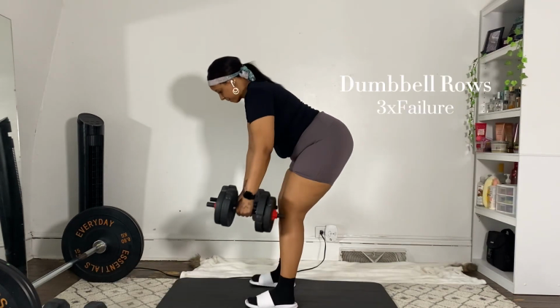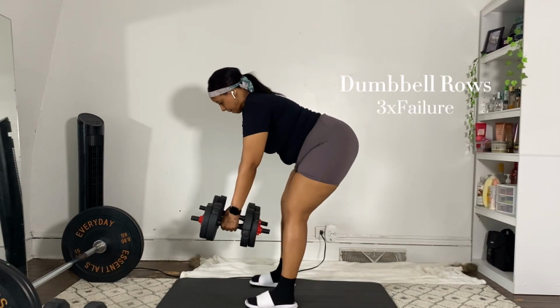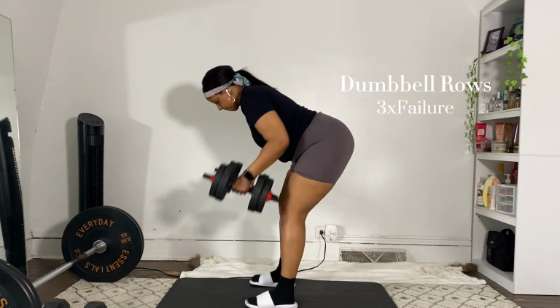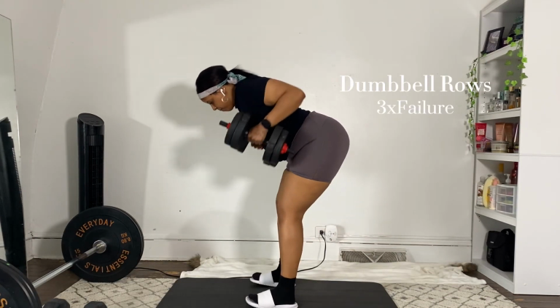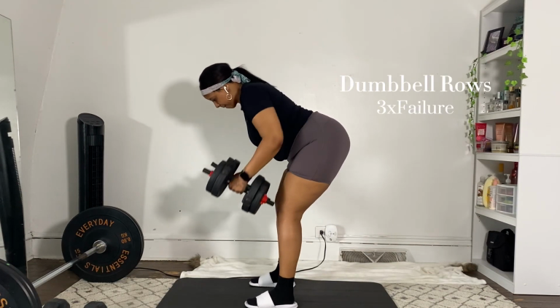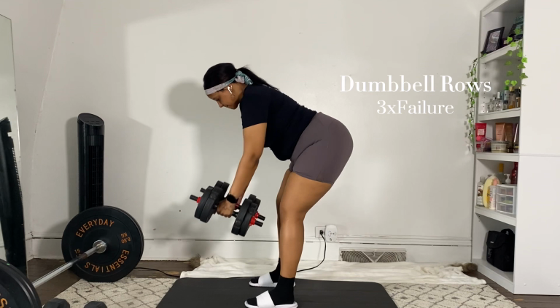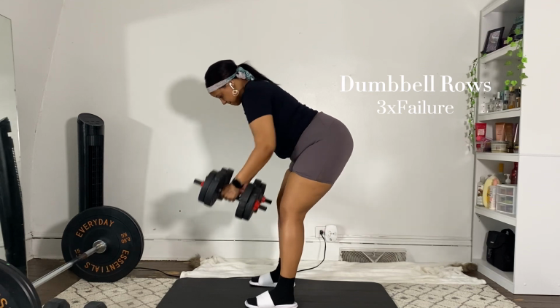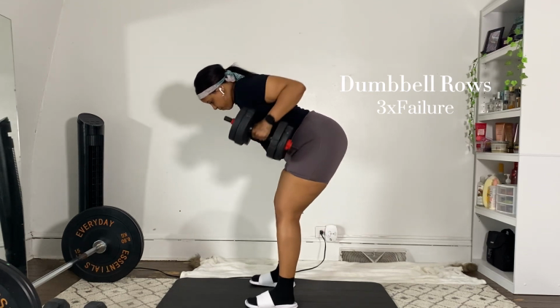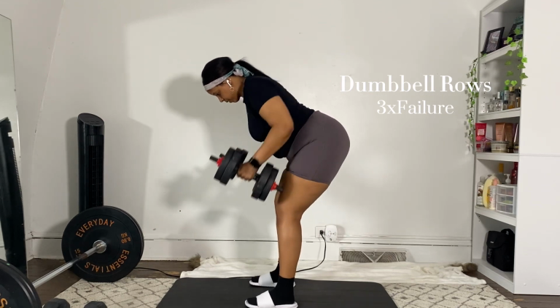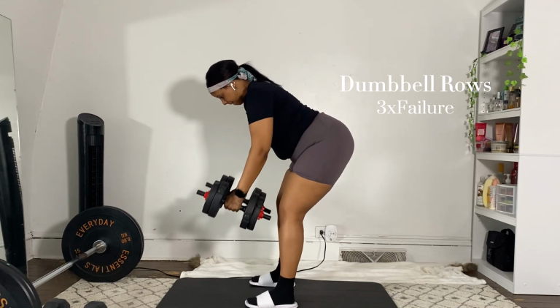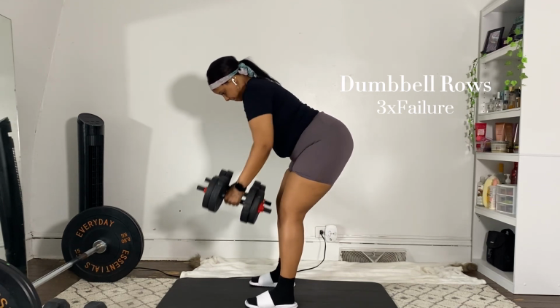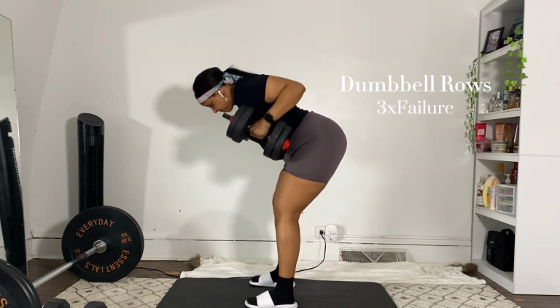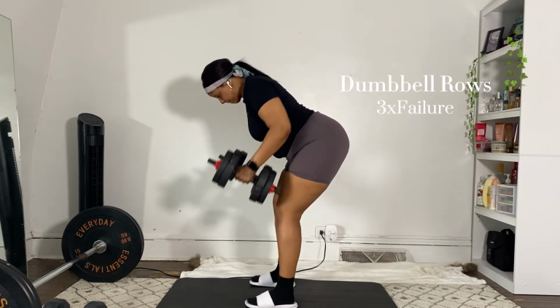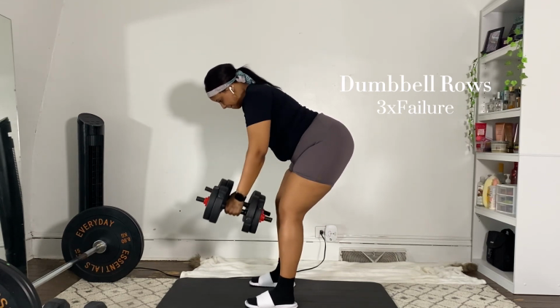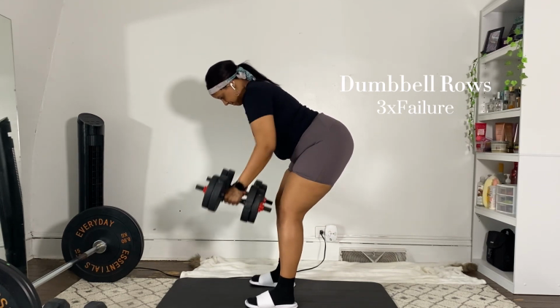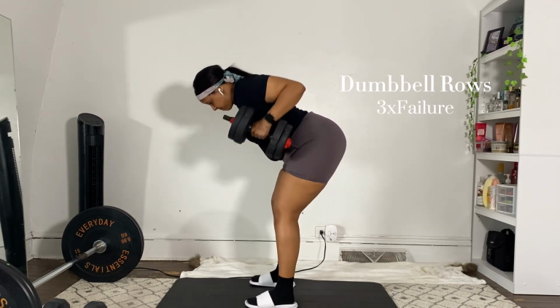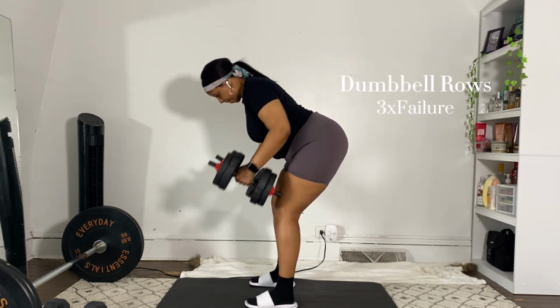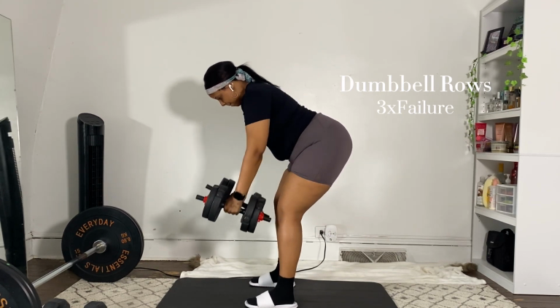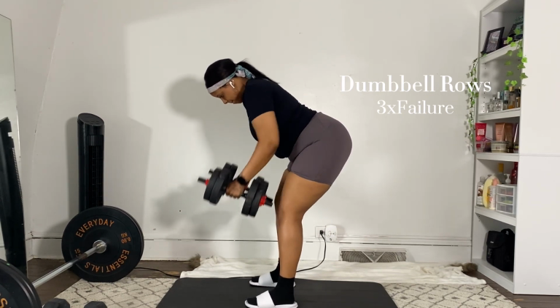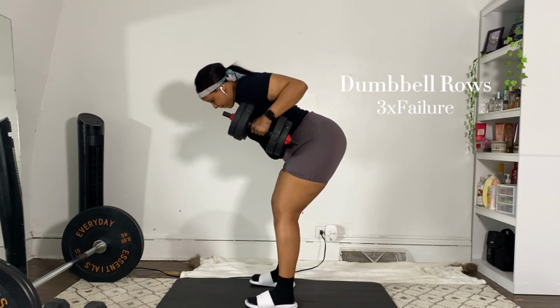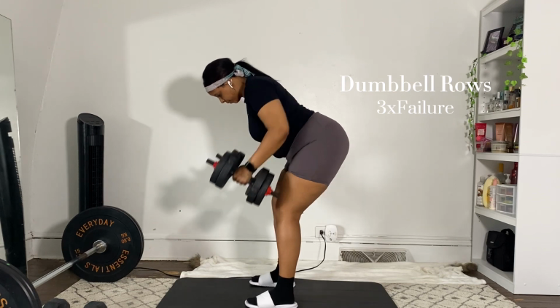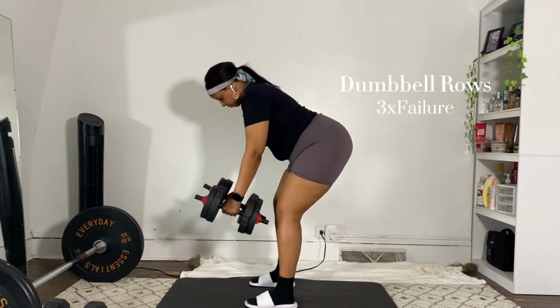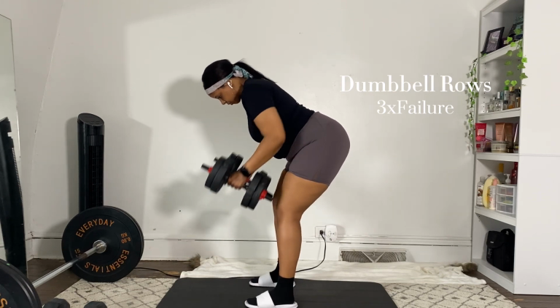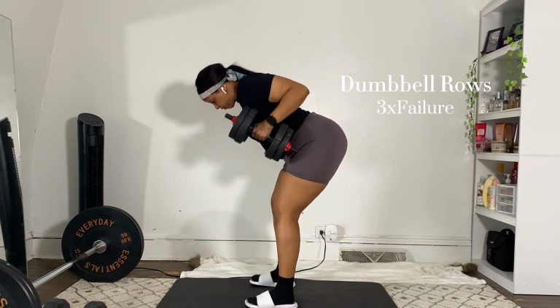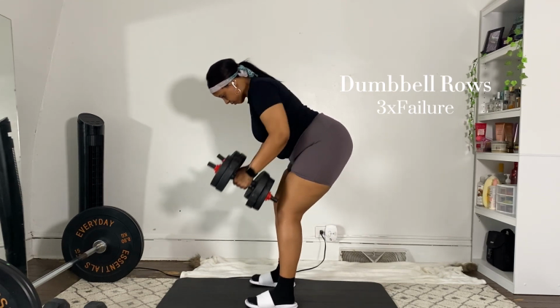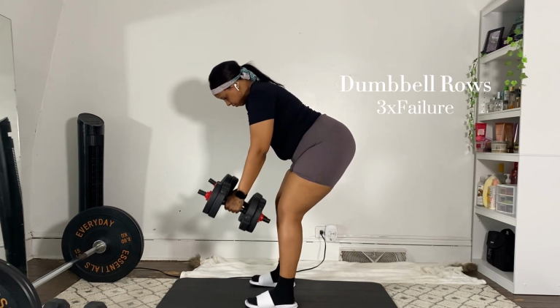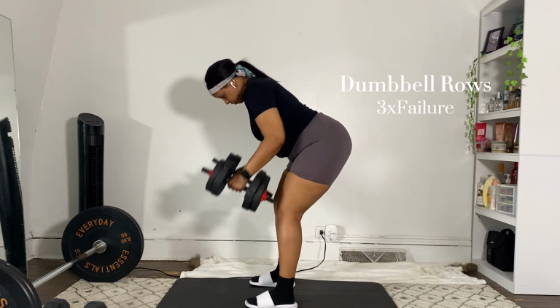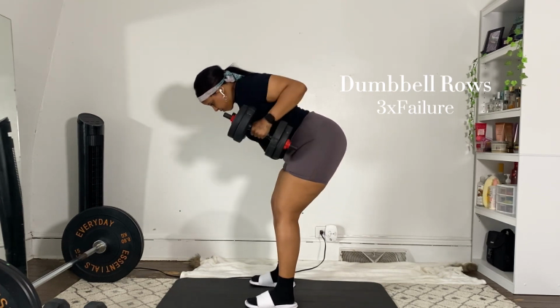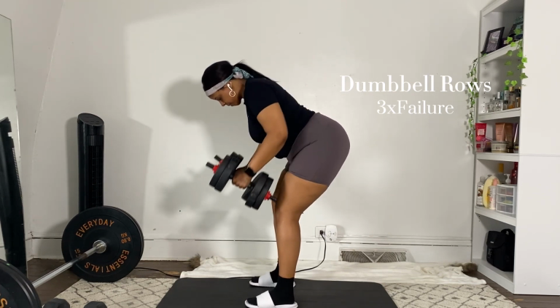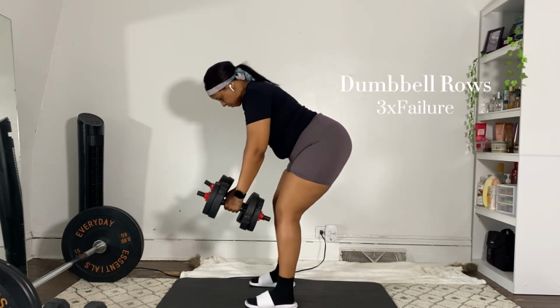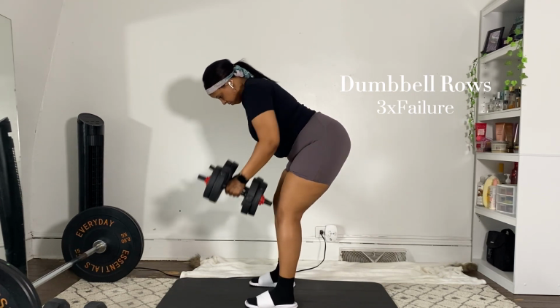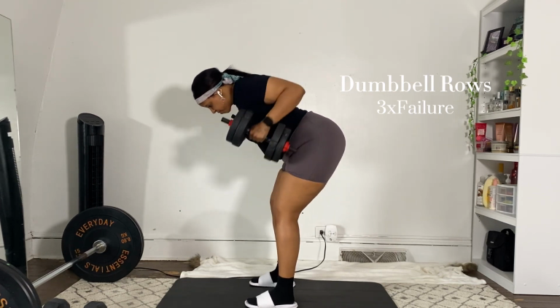For our very last exercise of the day: dumbbell rows. These are killer — I absolutely love doing these. I like doing them more with a barbell but you can never go wrong with dumbbells either.